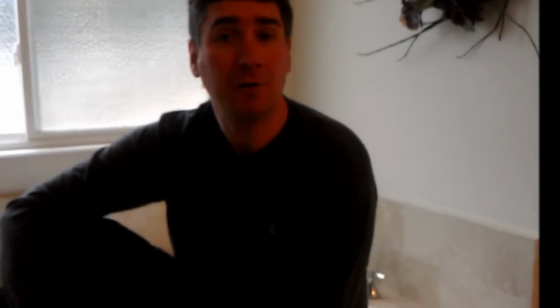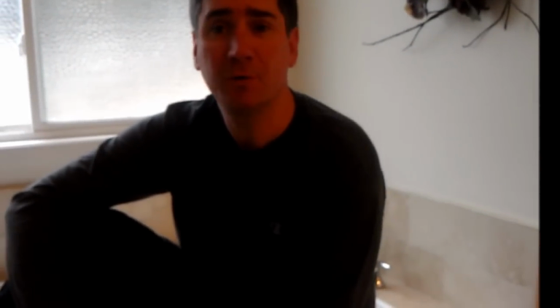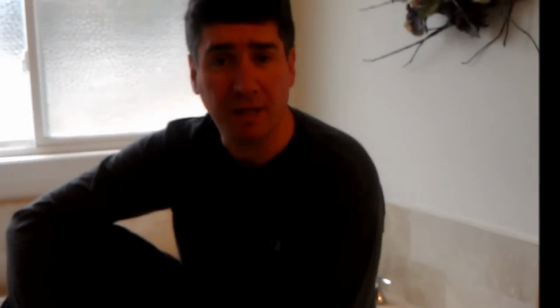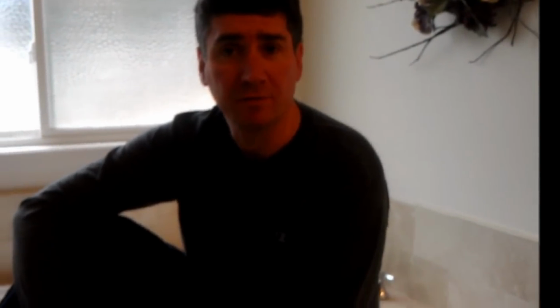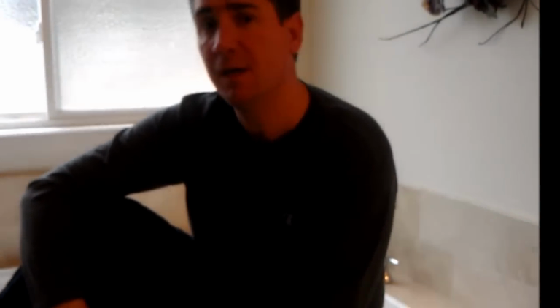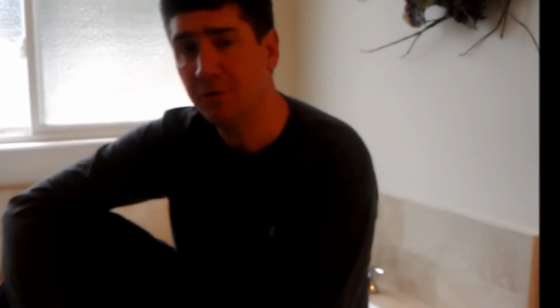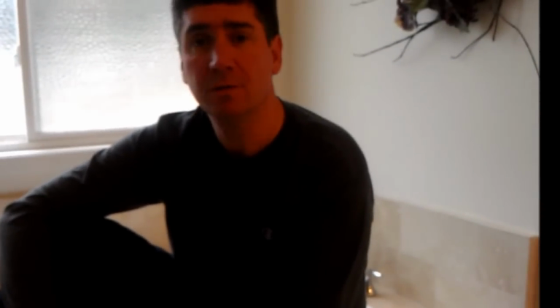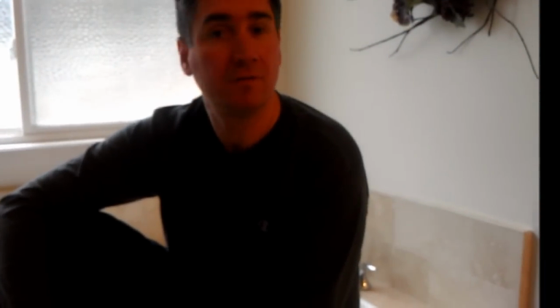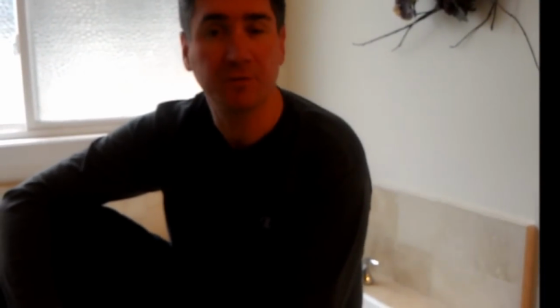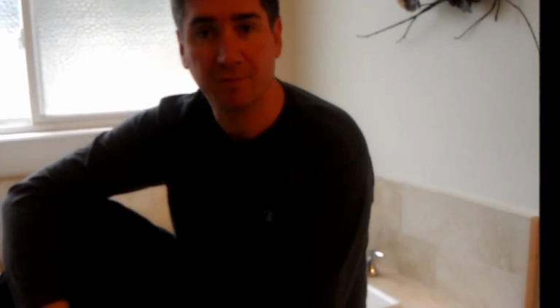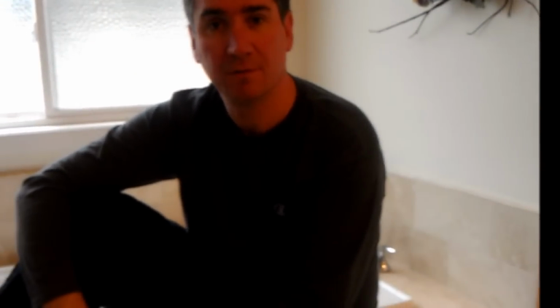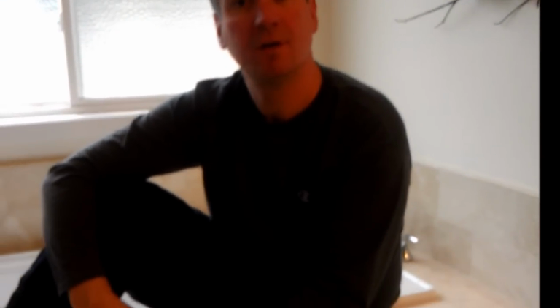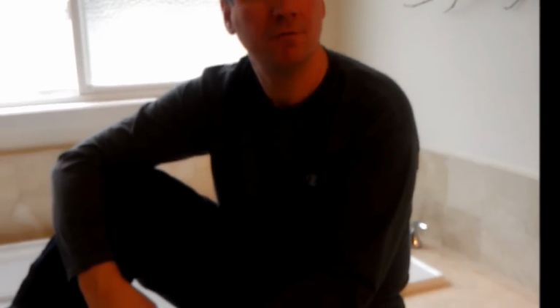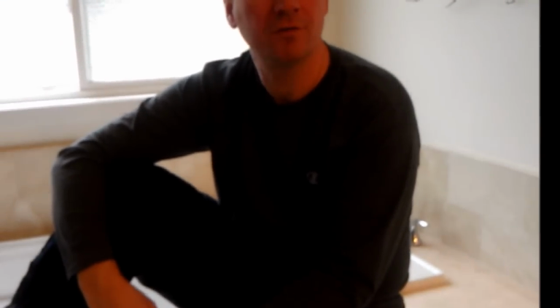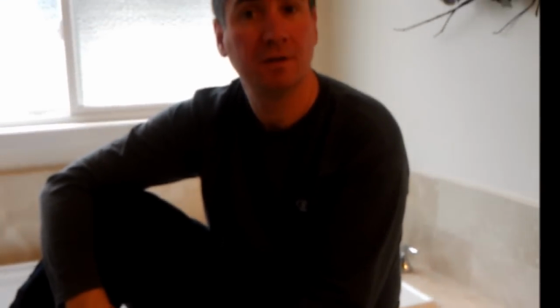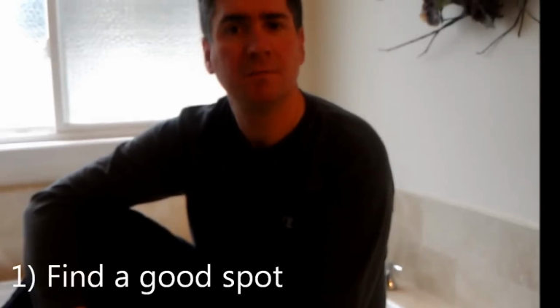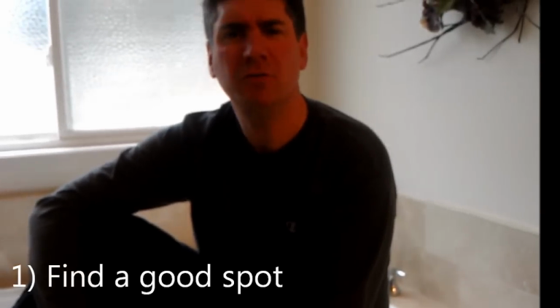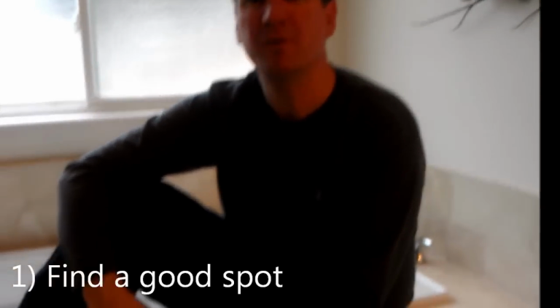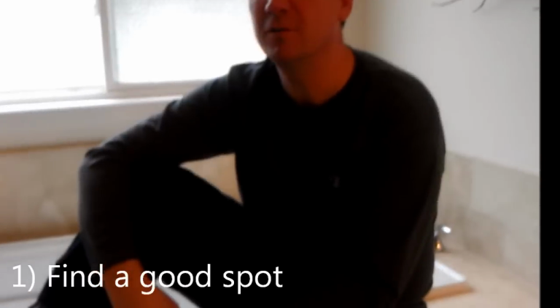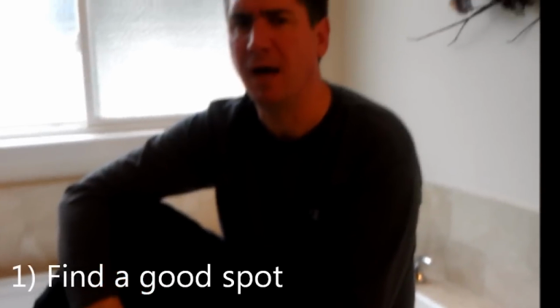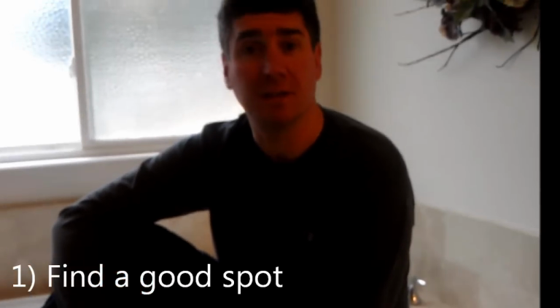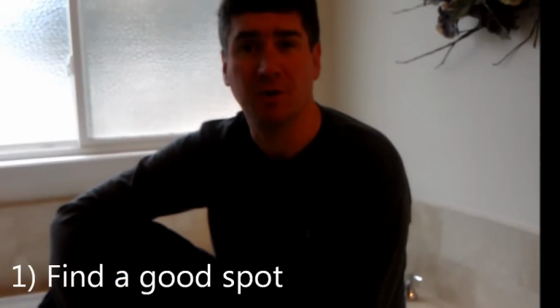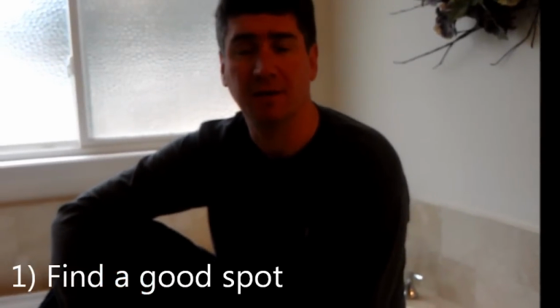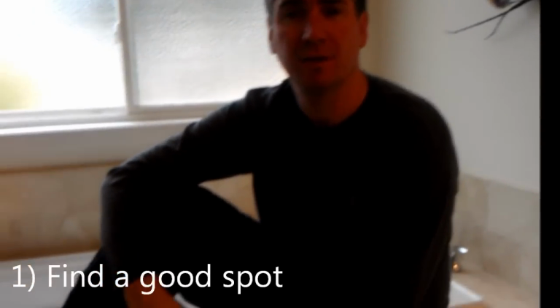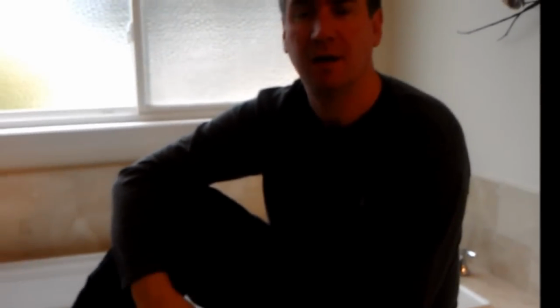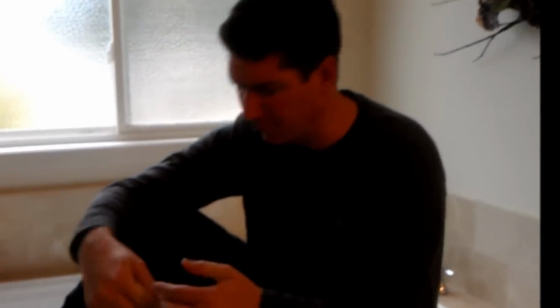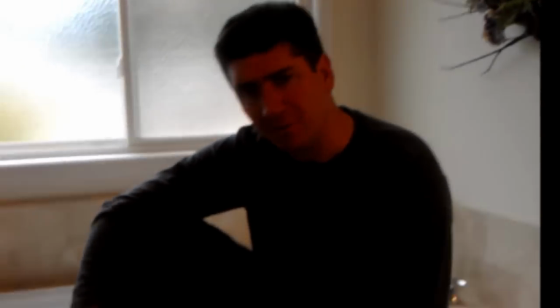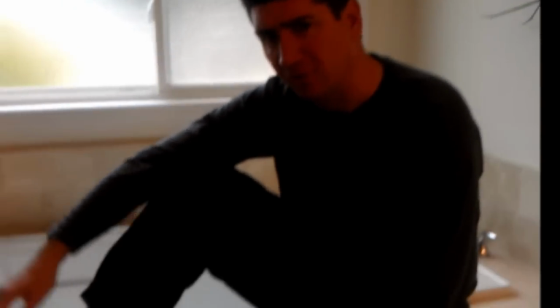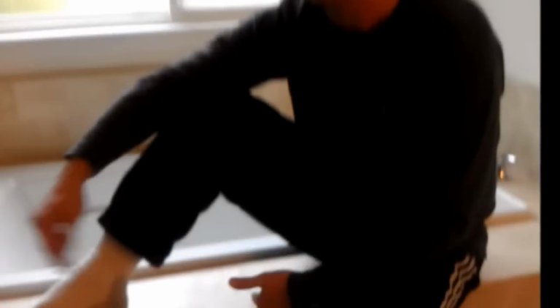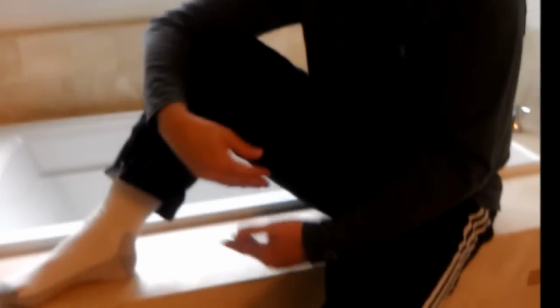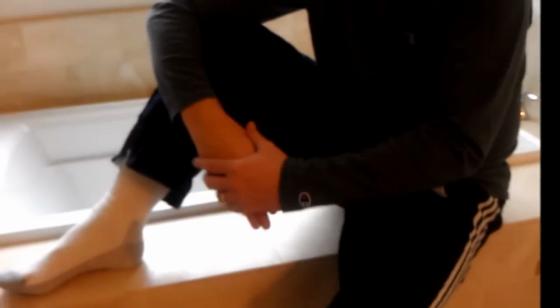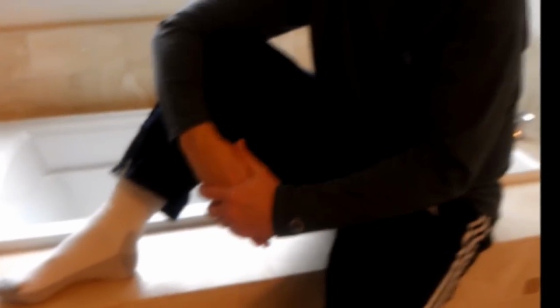Clip your toenails in a few simple steps. First, make sure you have a good spot to clip your toenails. A firm foundation is always best.